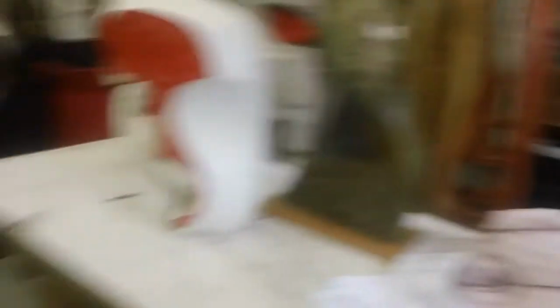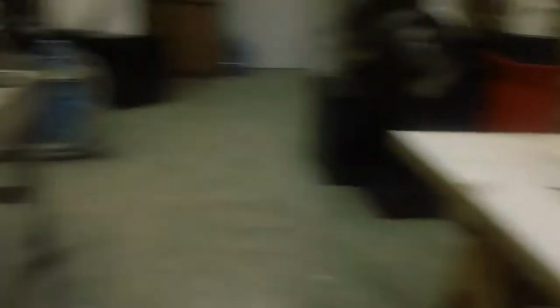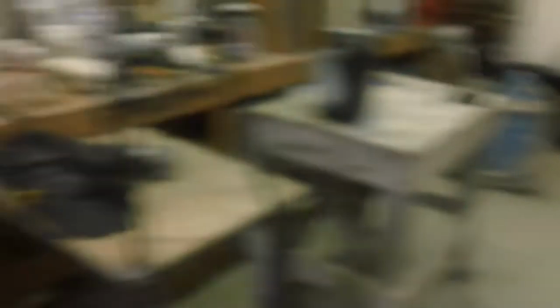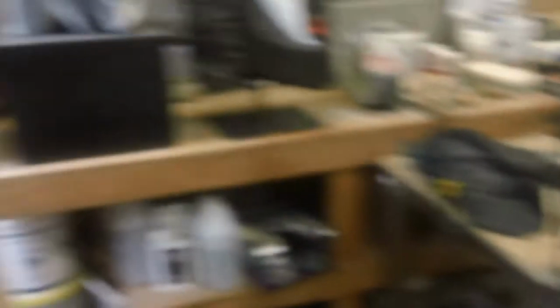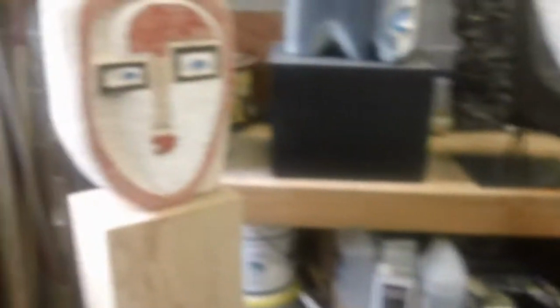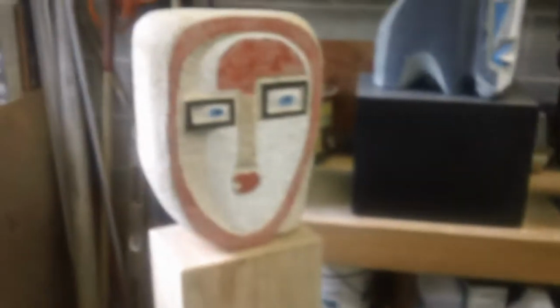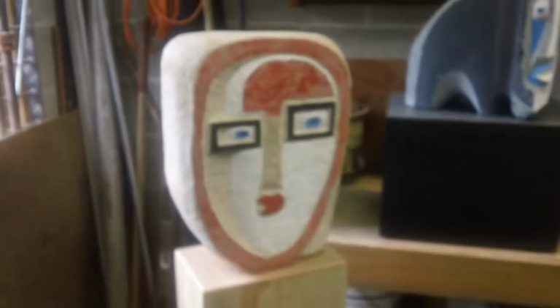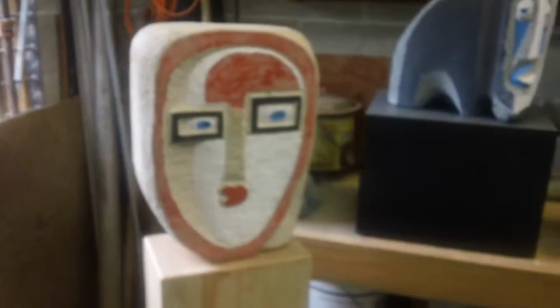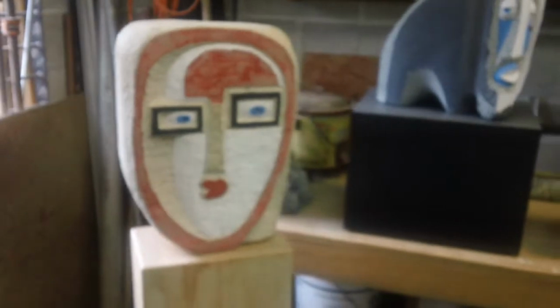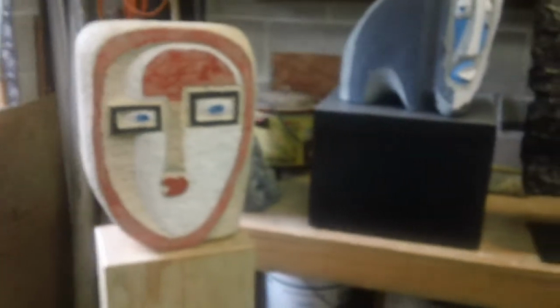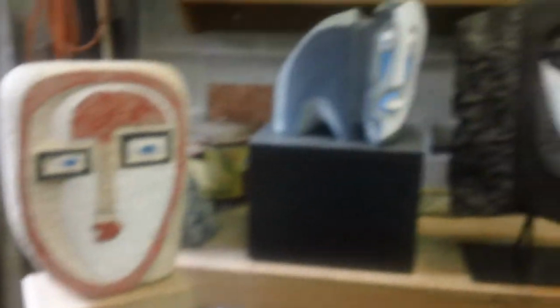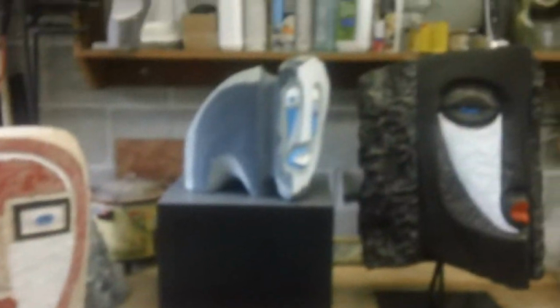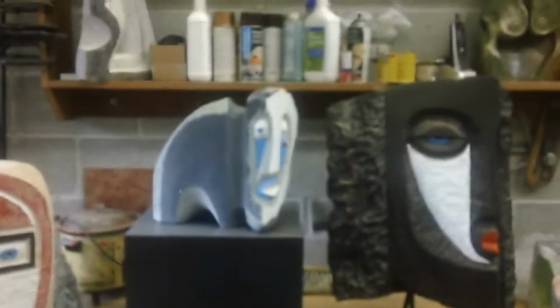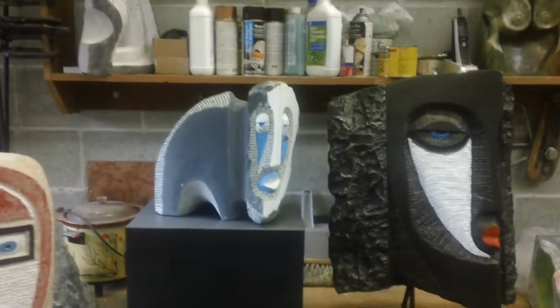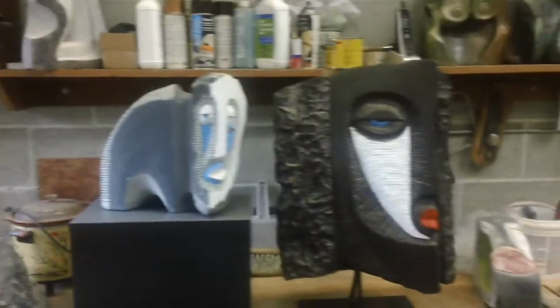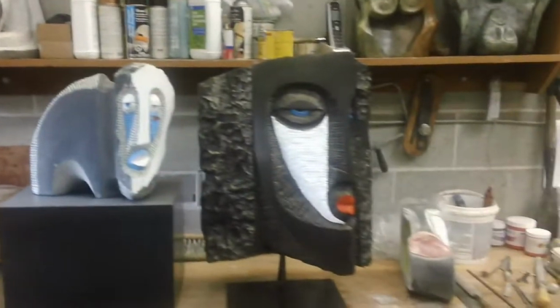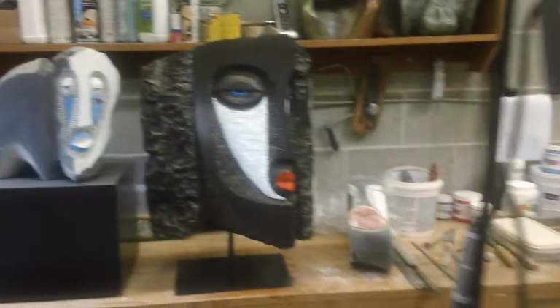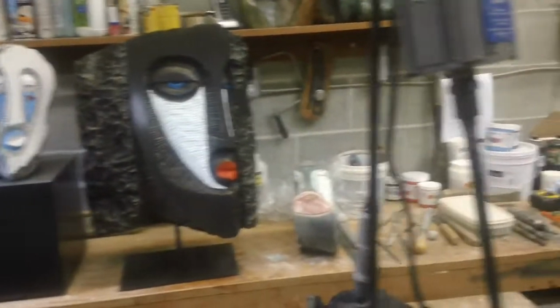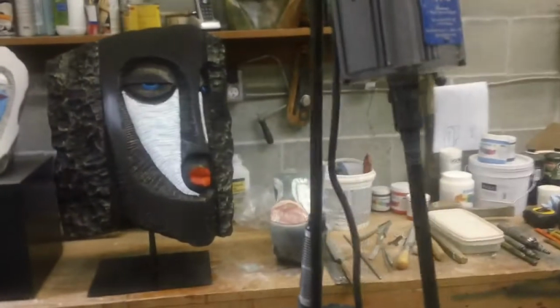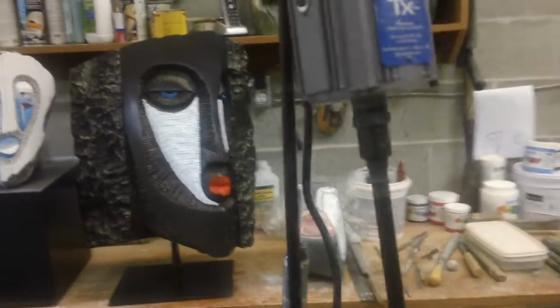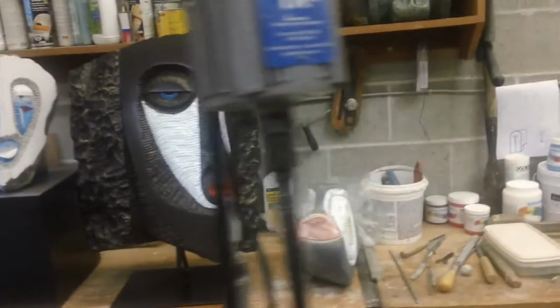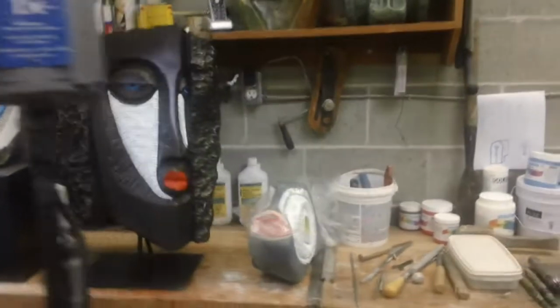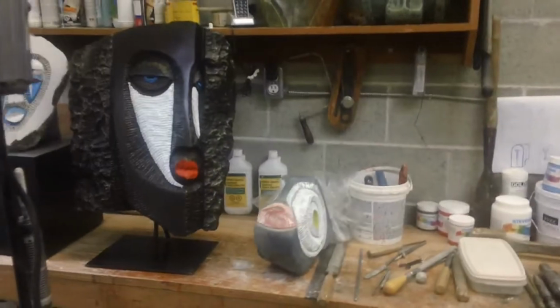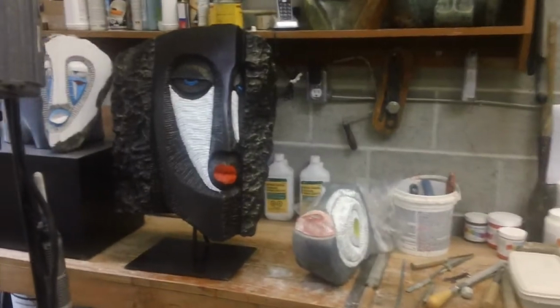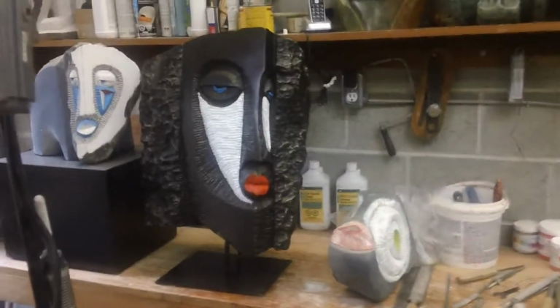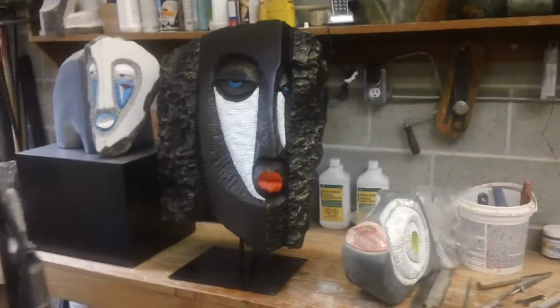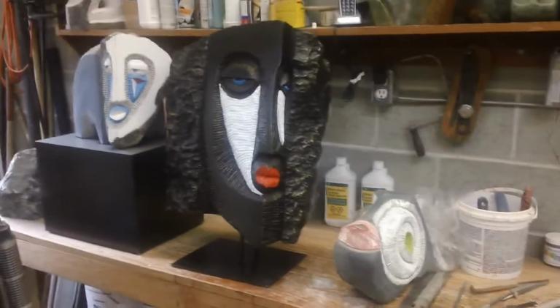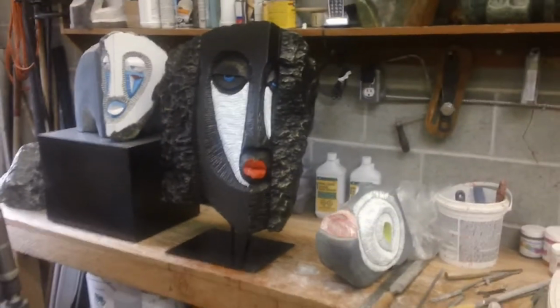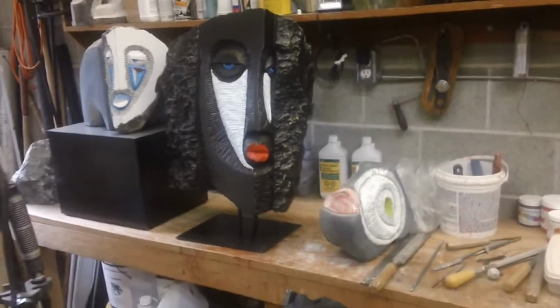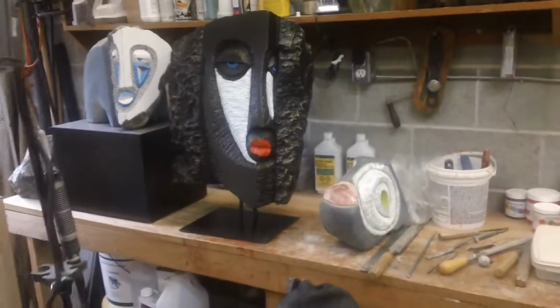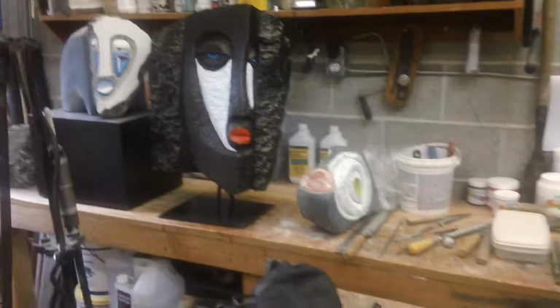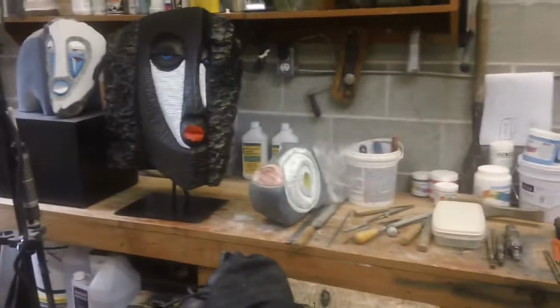We'll pan over to this side — some of the more recent reworking and newer color pieces. I'm working up this ram's head piece, doing color layup, and I'll start doing some scrub backs. I'm enjoying where that's going.